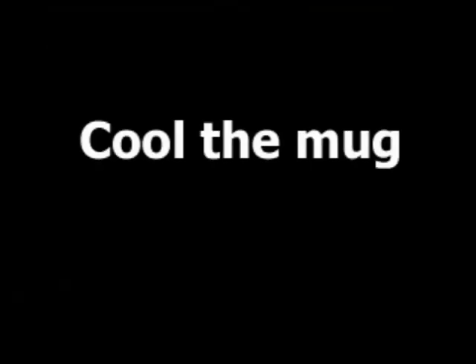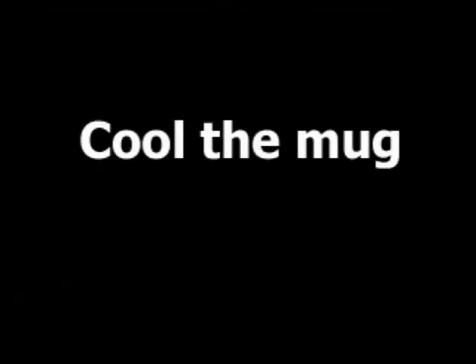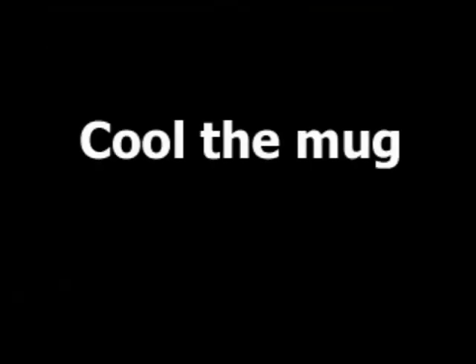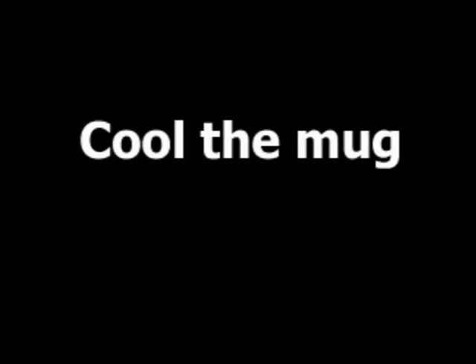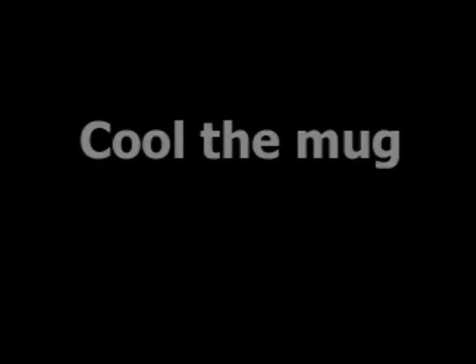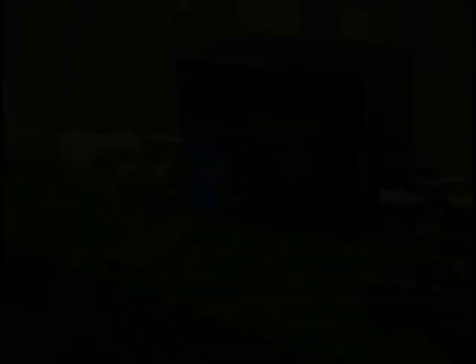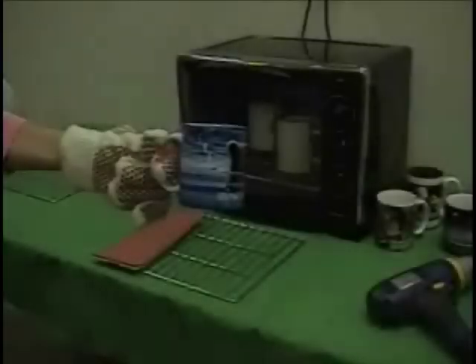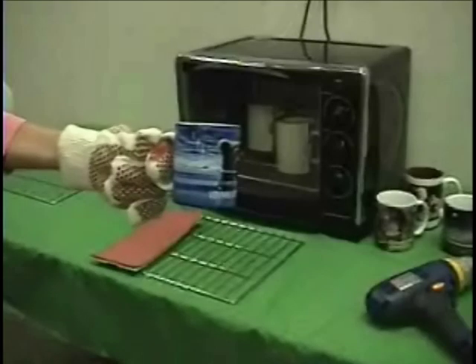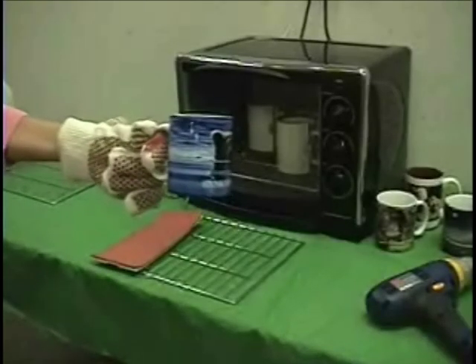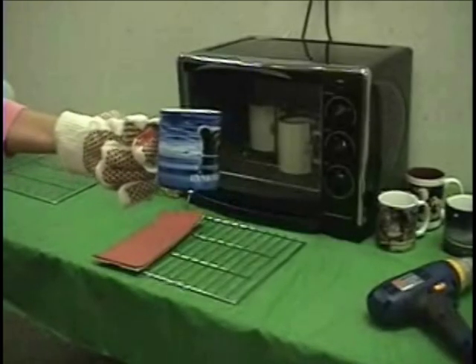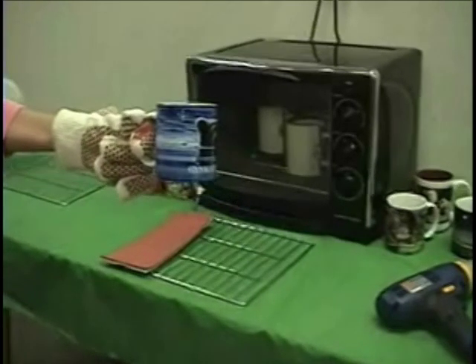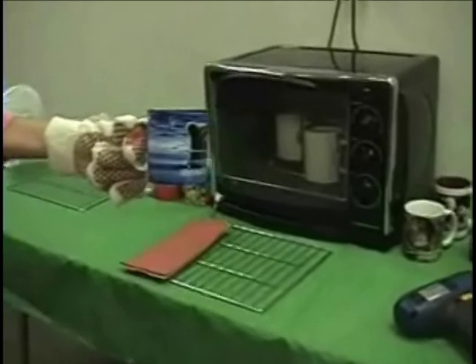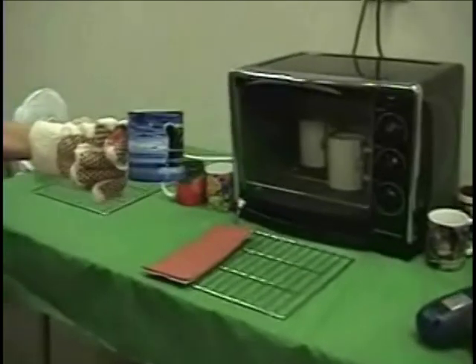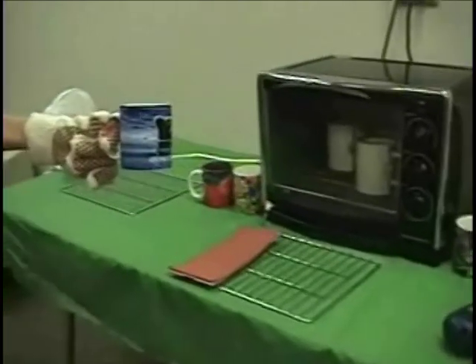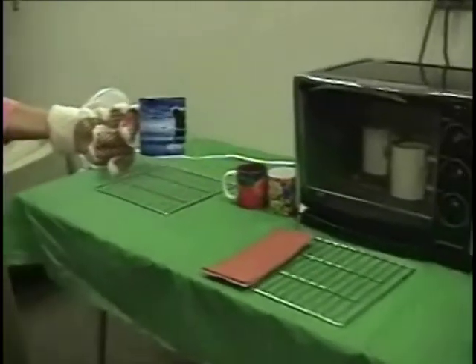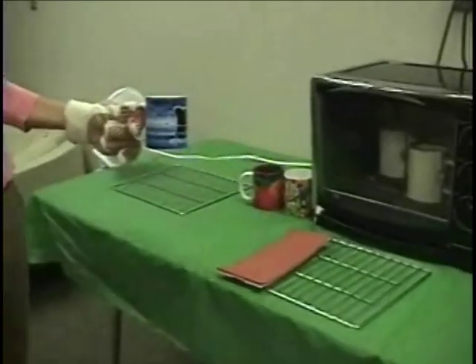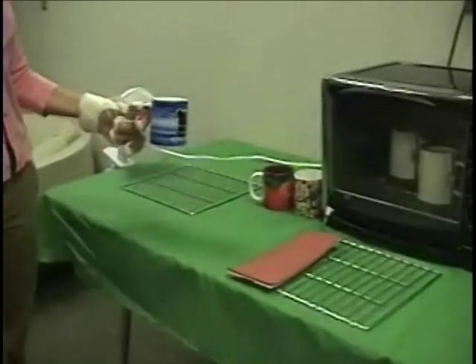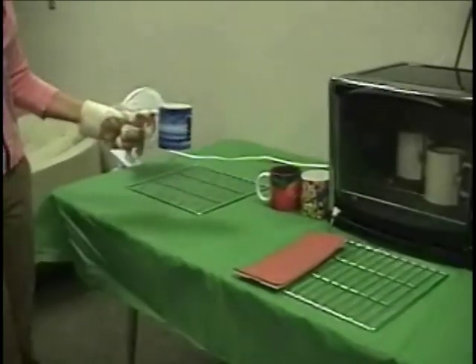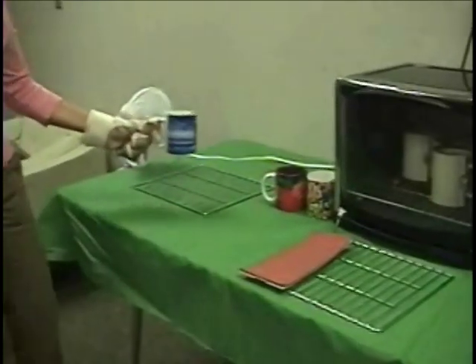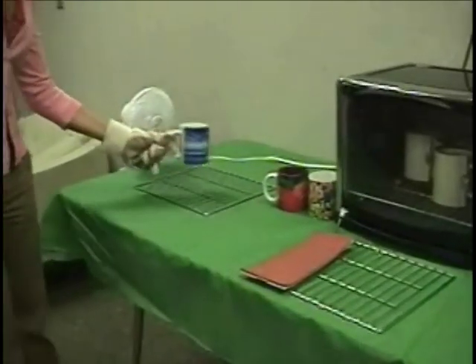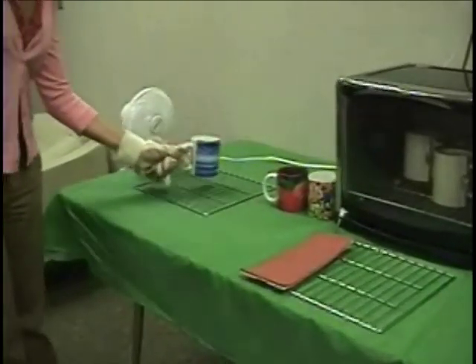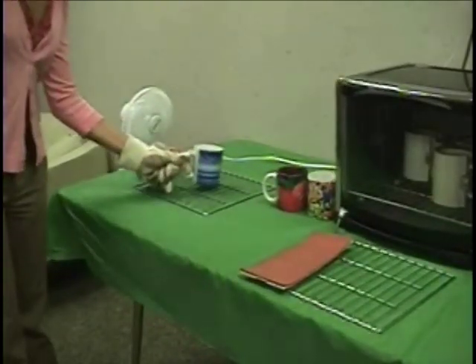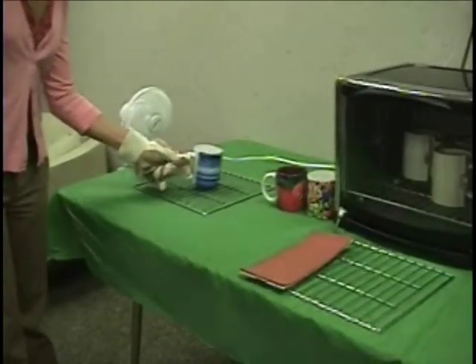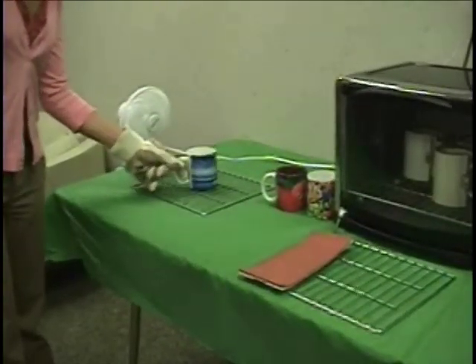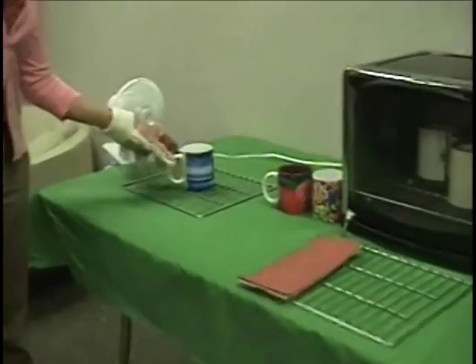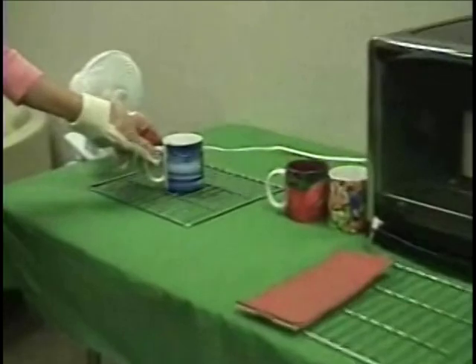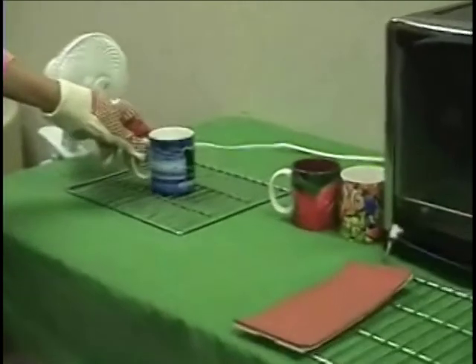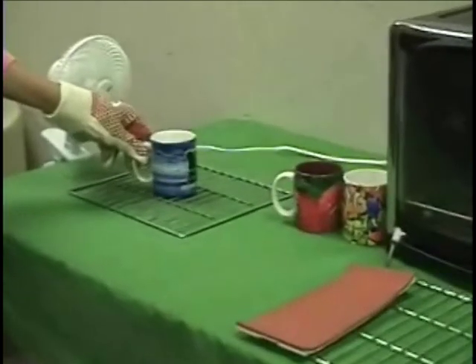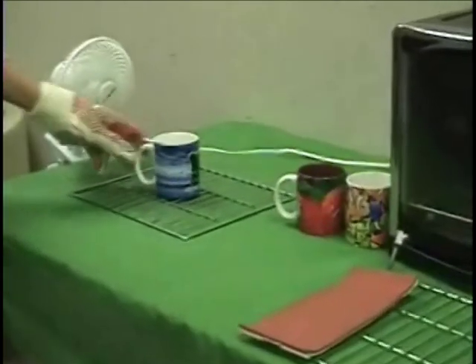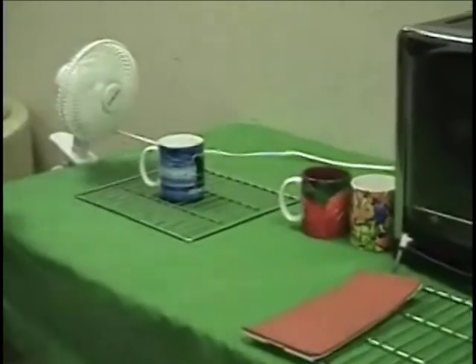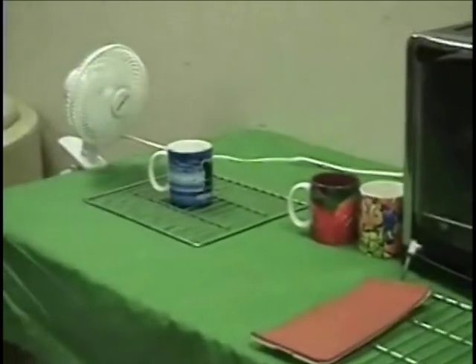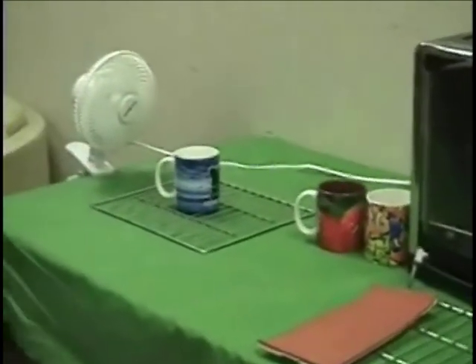Cooling the mug. Place the mug near a fan or simply let it stand to cool. Never immerse a hot mug in water. Thermal shock can crack the glaze, mug body, and handle.